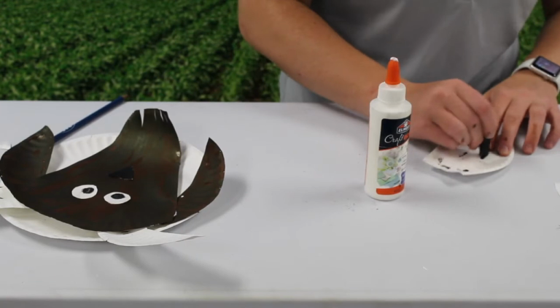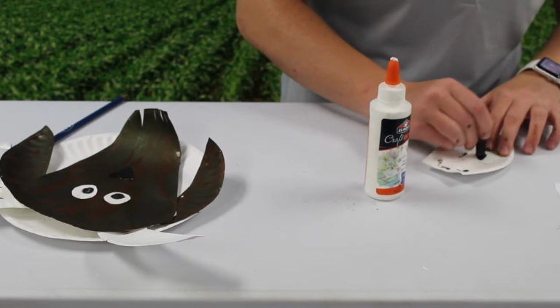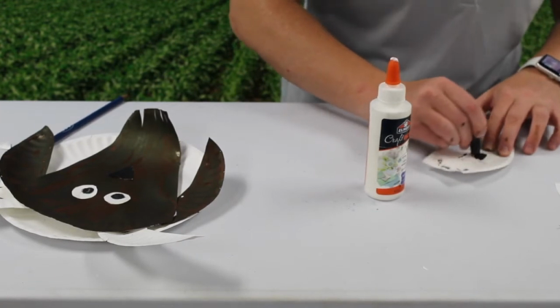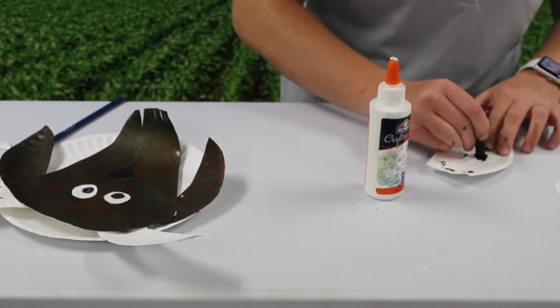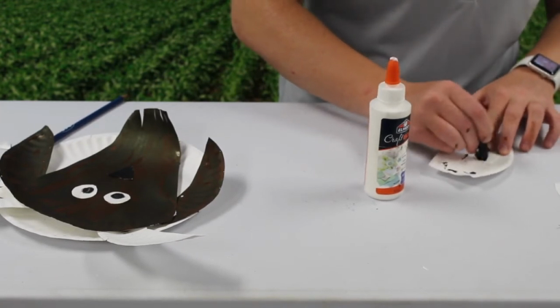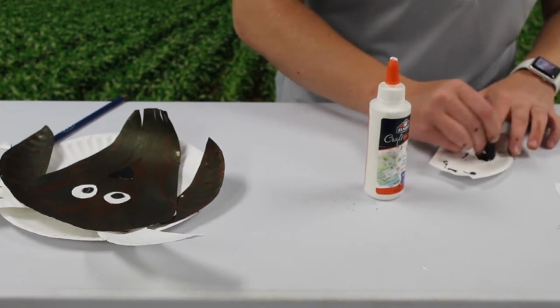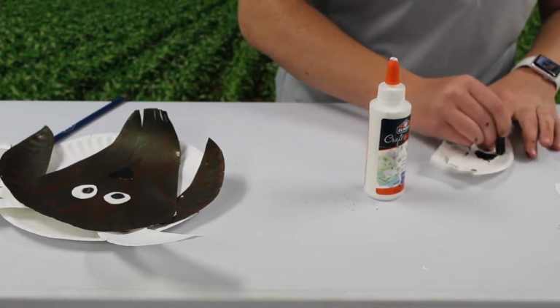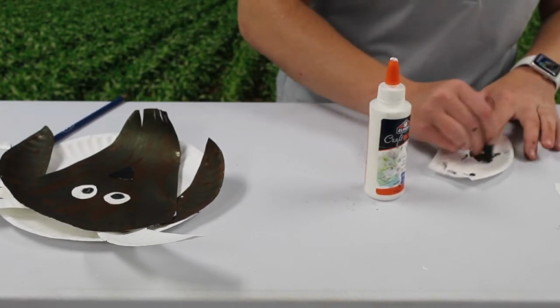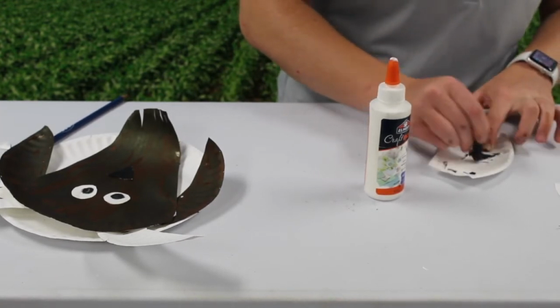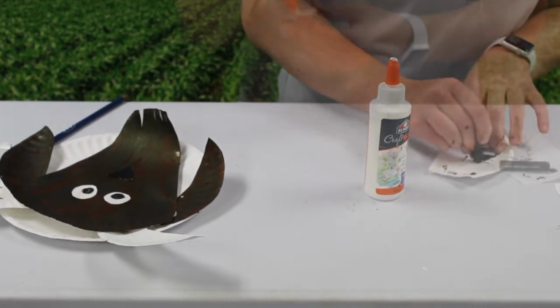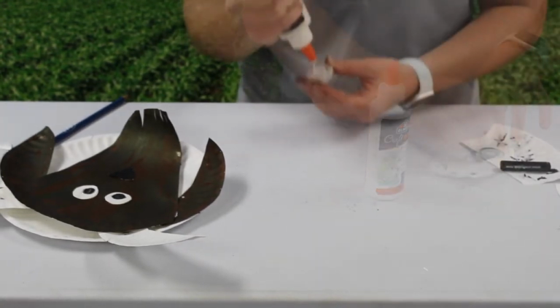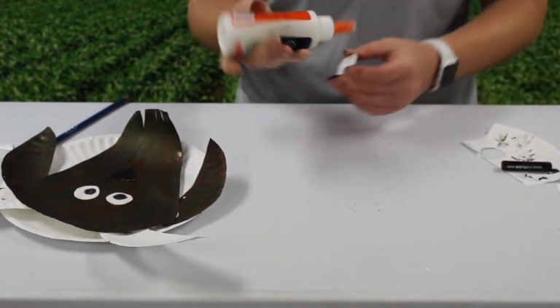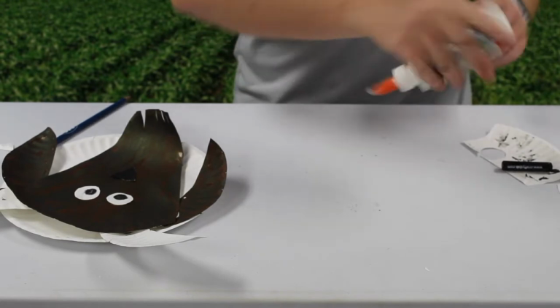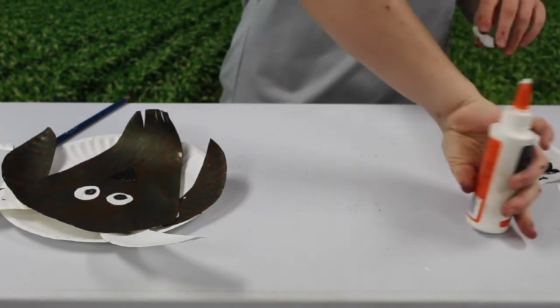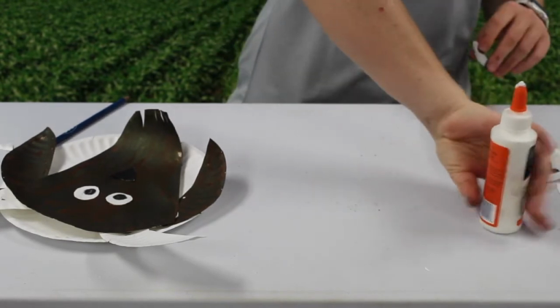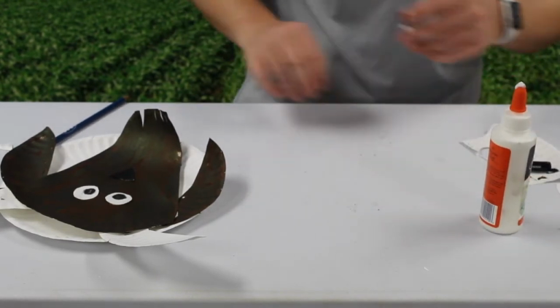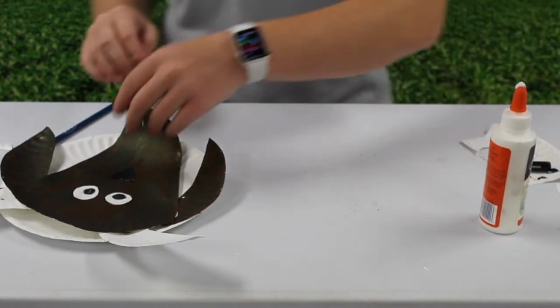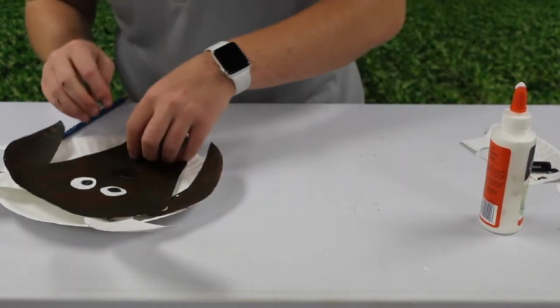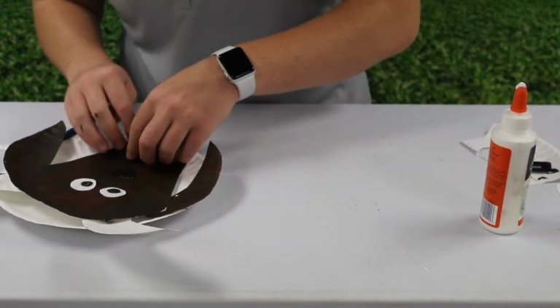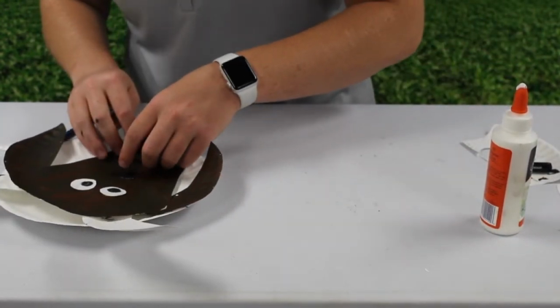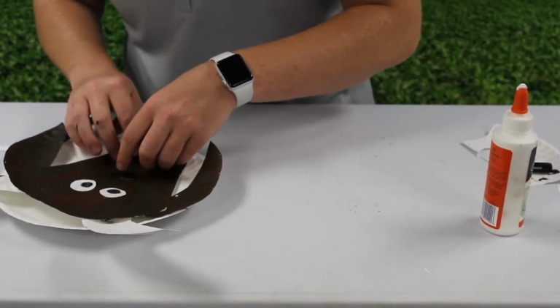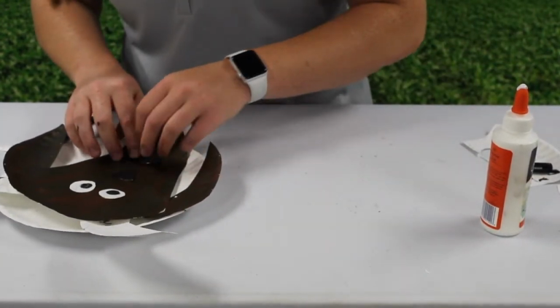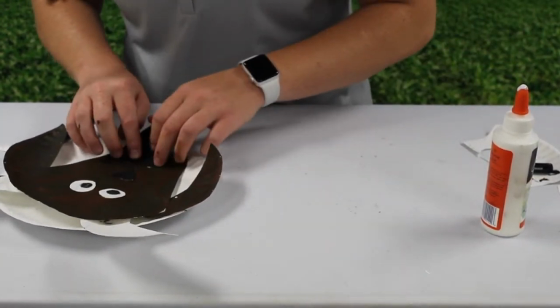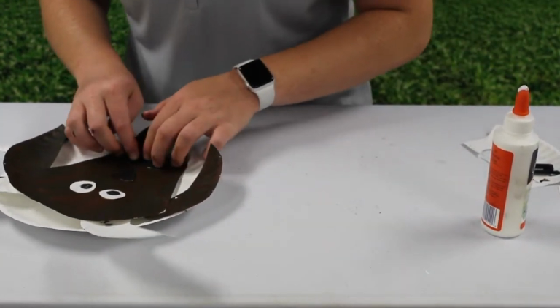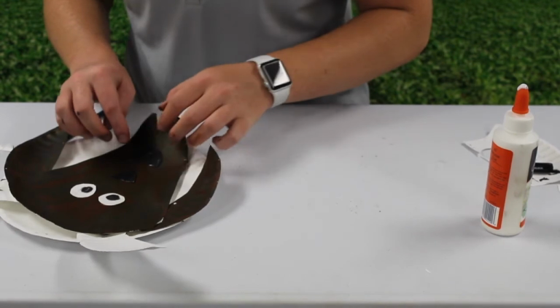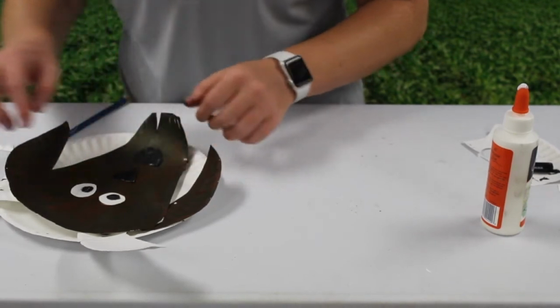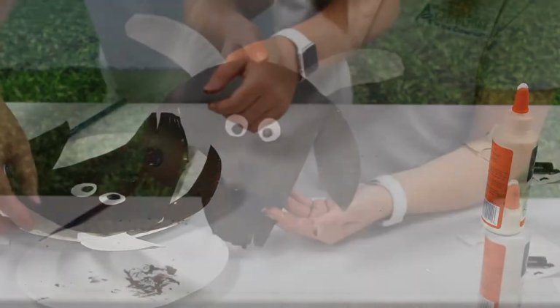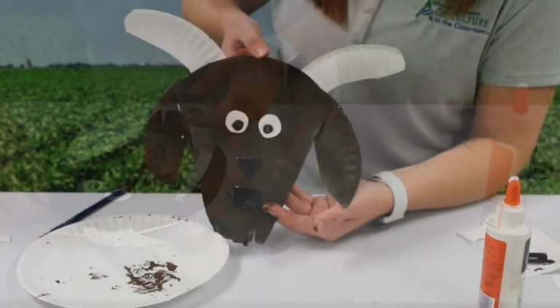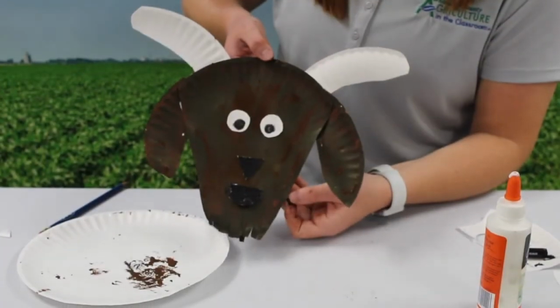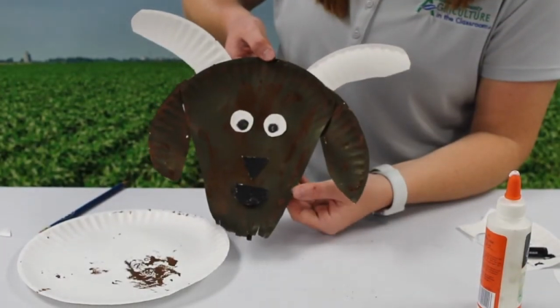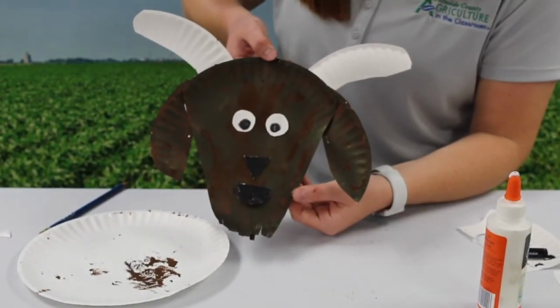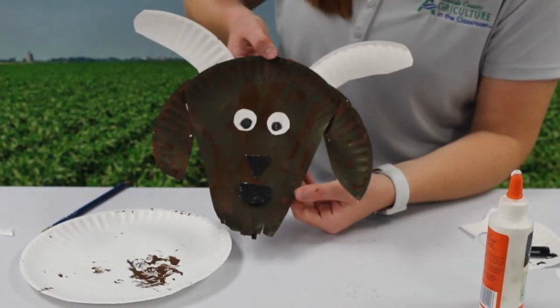Next, take your semi-circle mouth and color that all black as well. Use your glue and secure the mouth to the face — and you're done! Here's the final product.